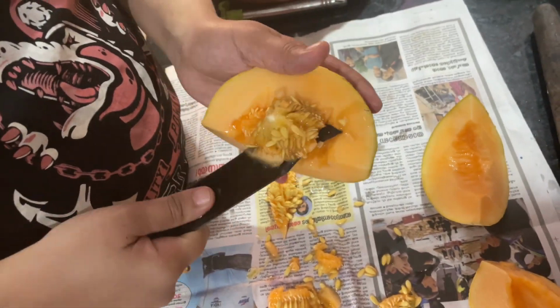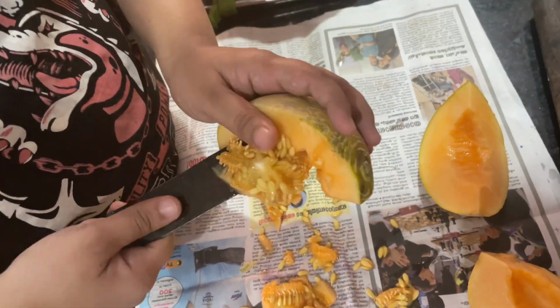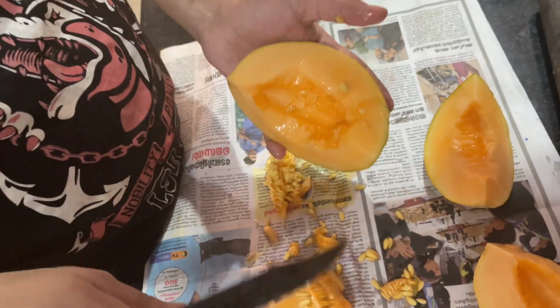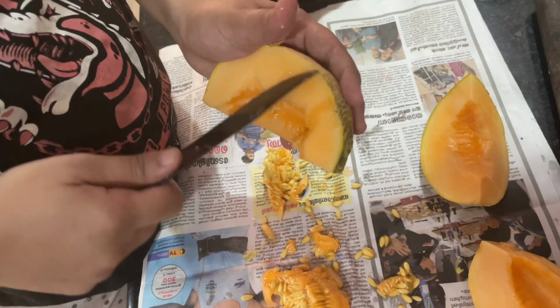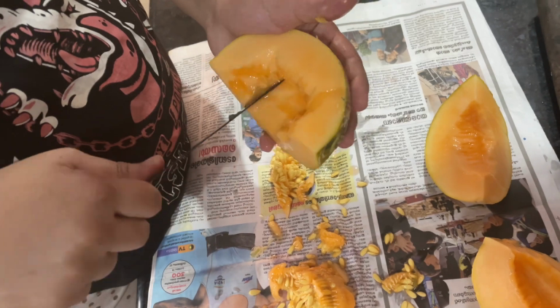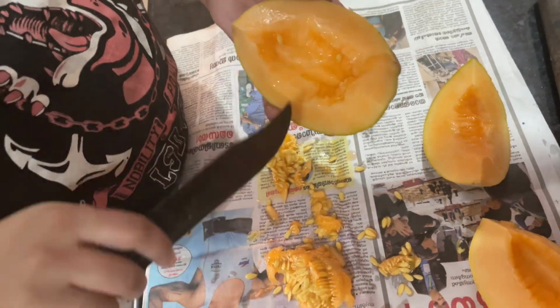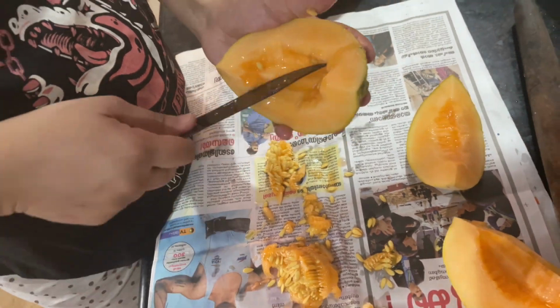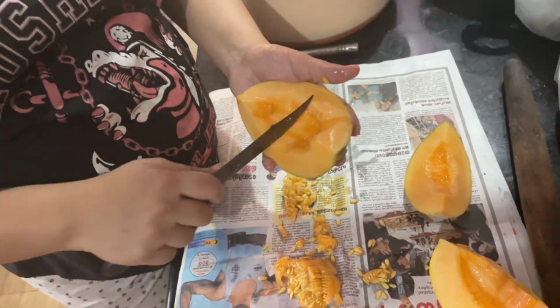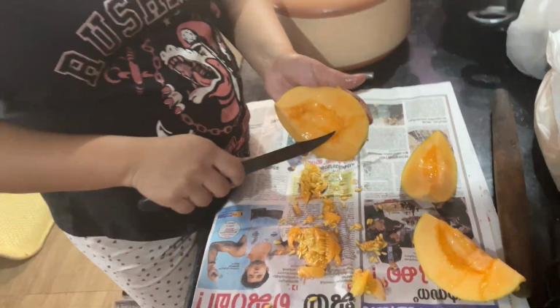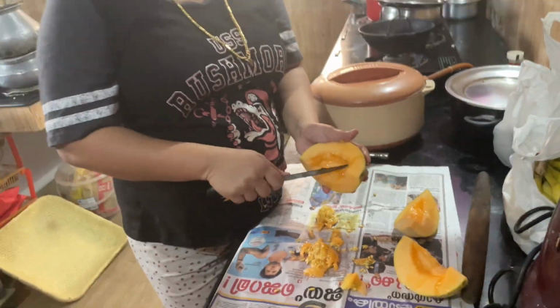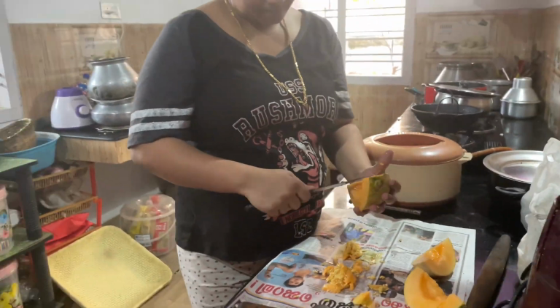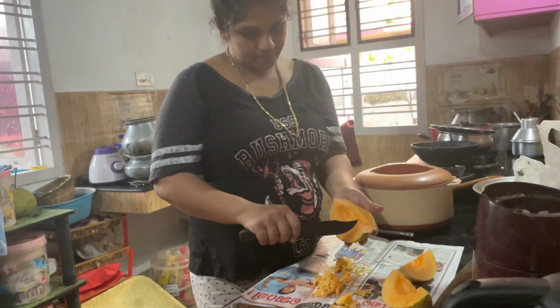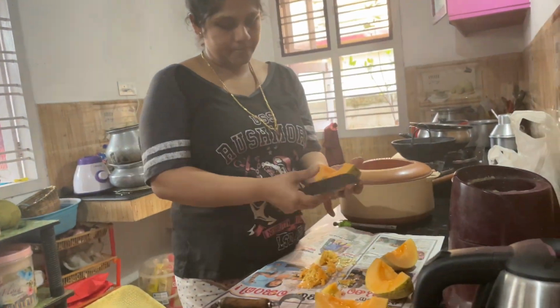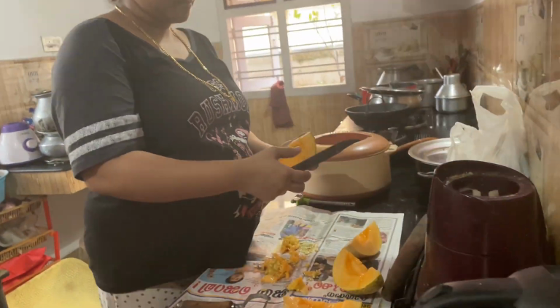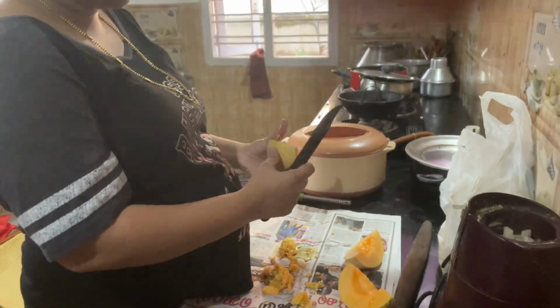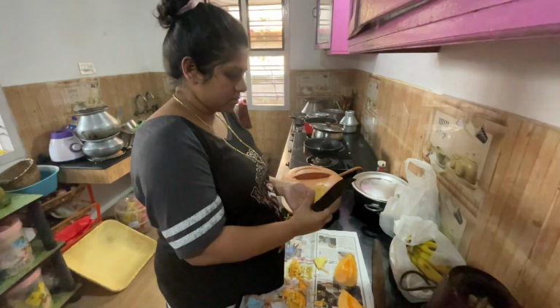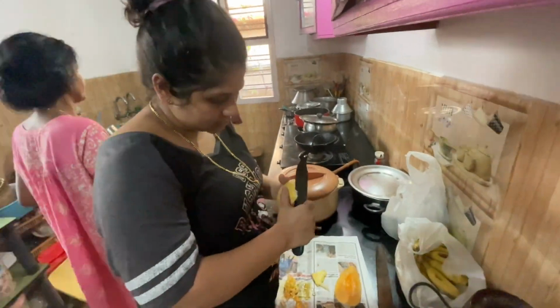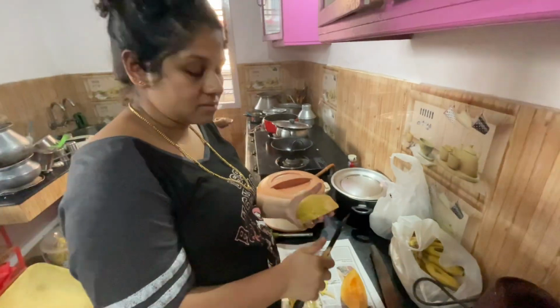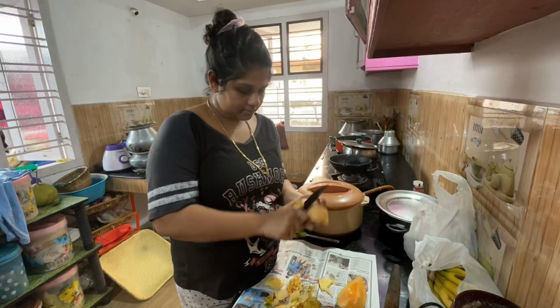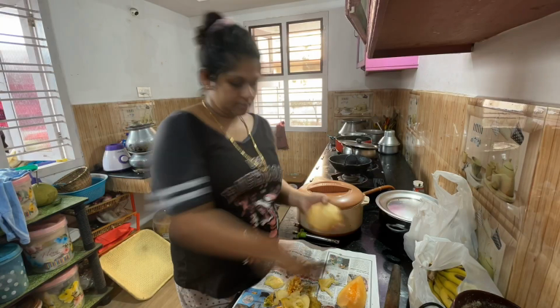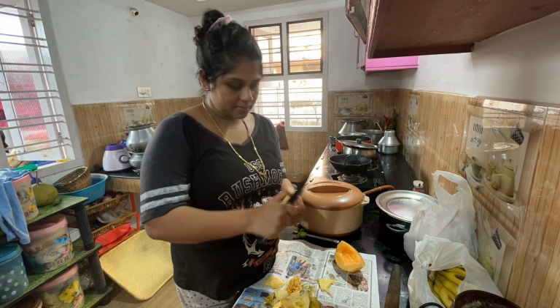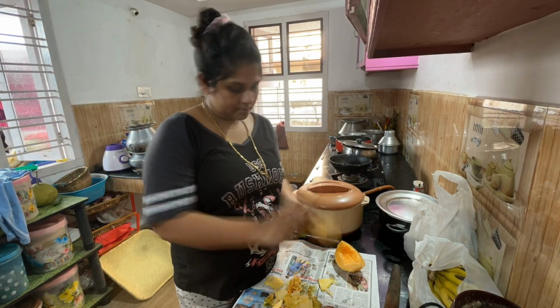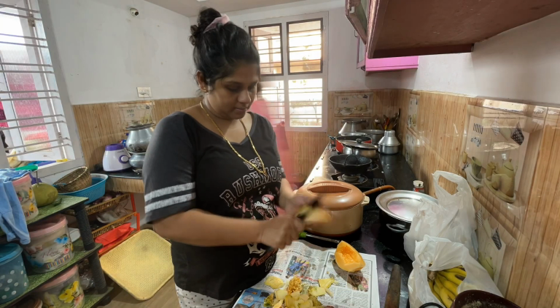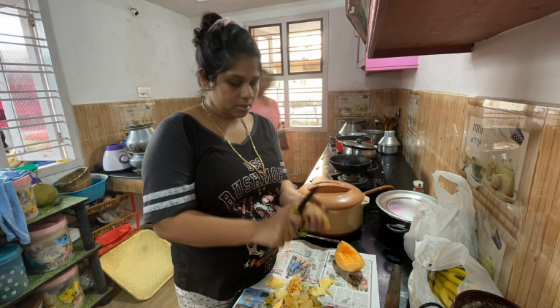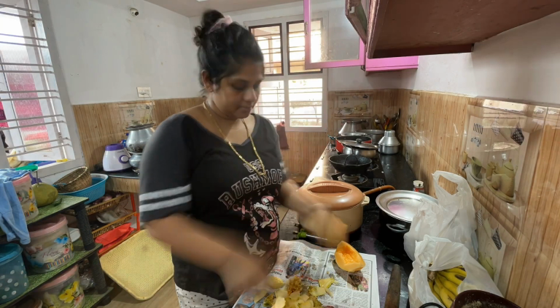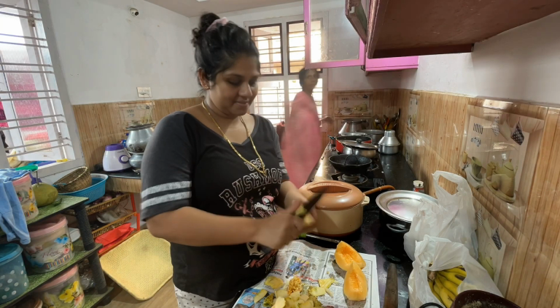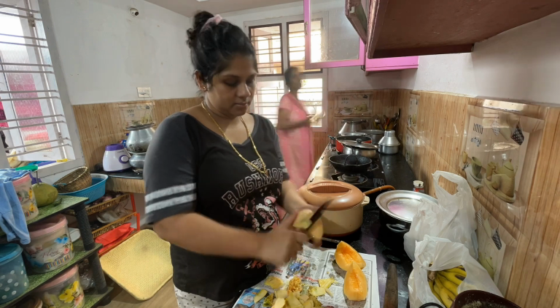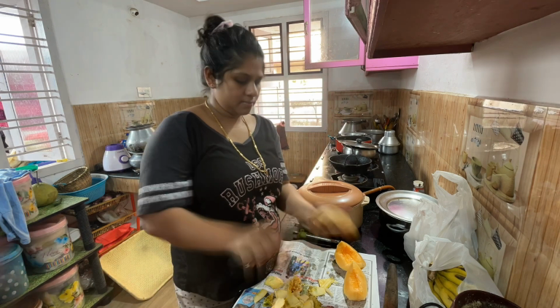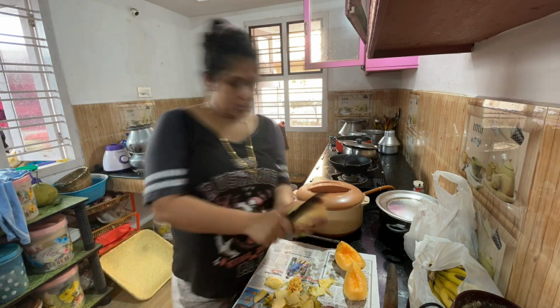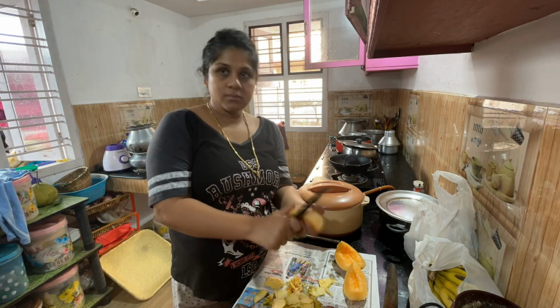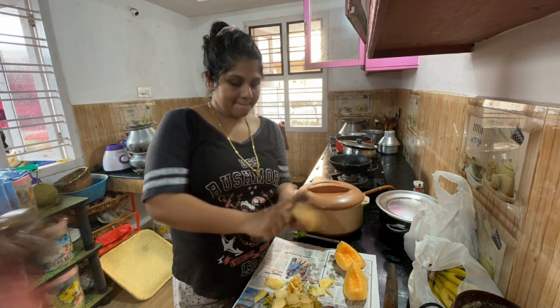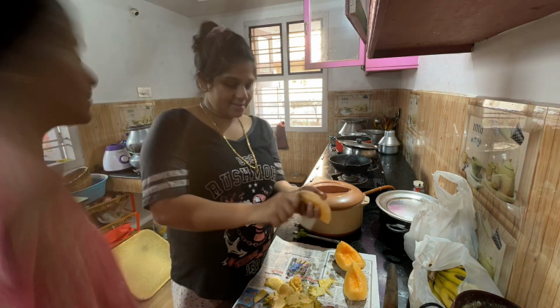I am going to cut the 3 pieces. You are going to cut the 3 pieces. If you are going to cut the 3 pieces, we will divide them.